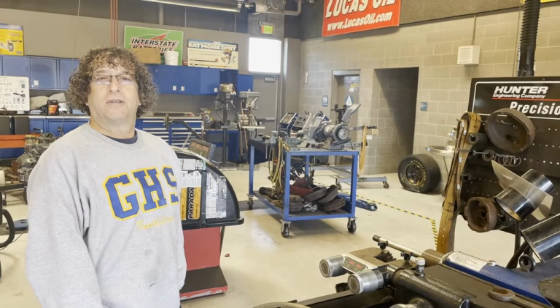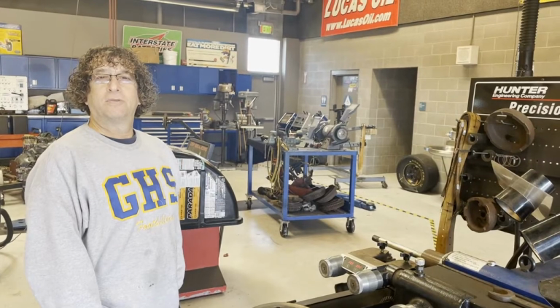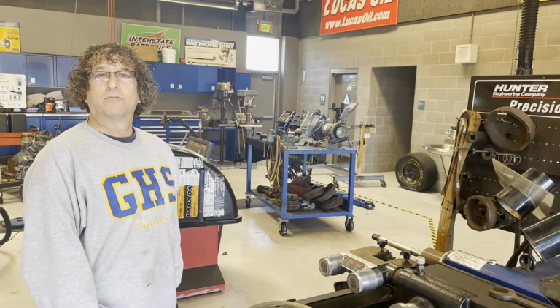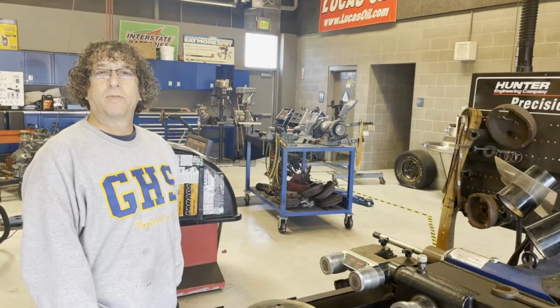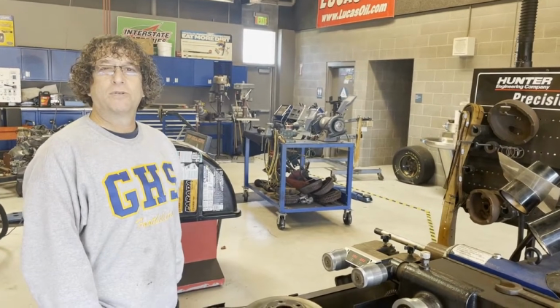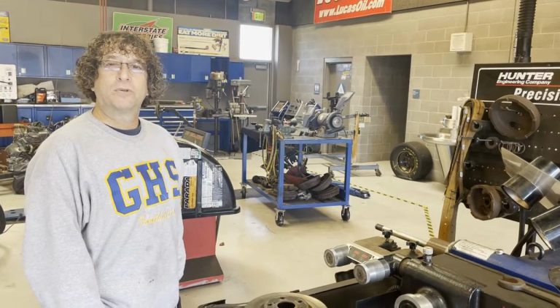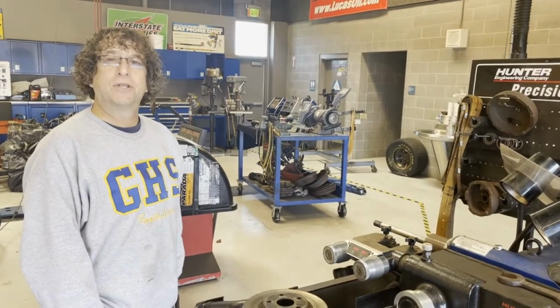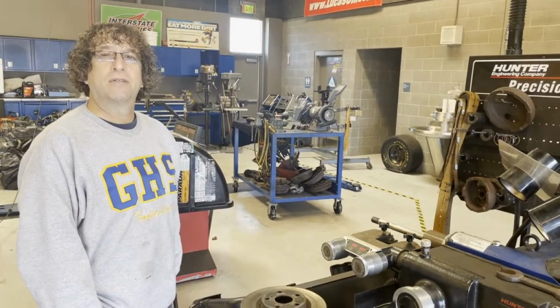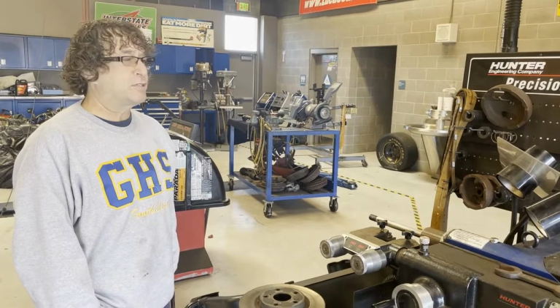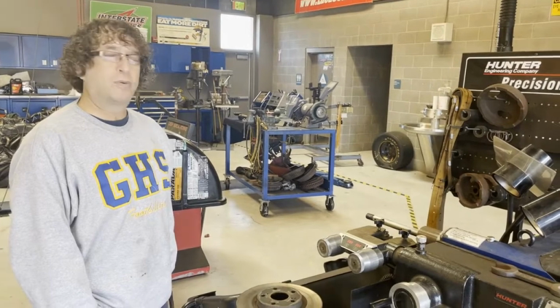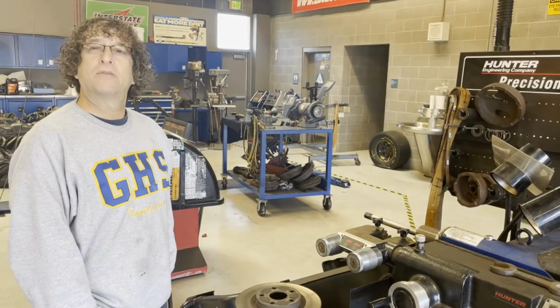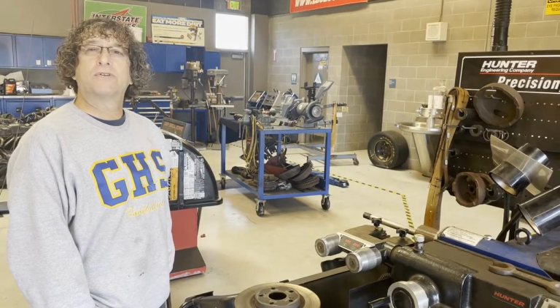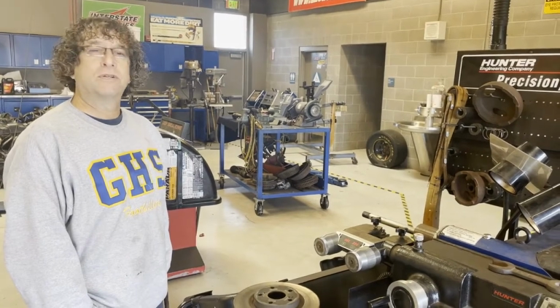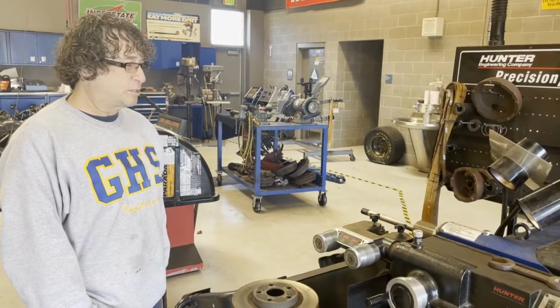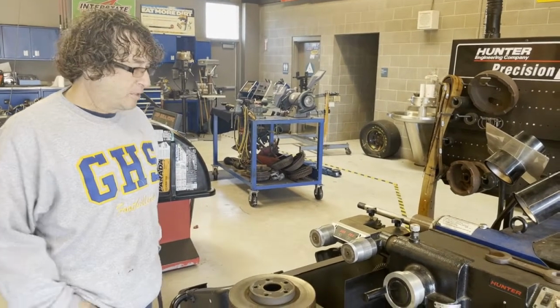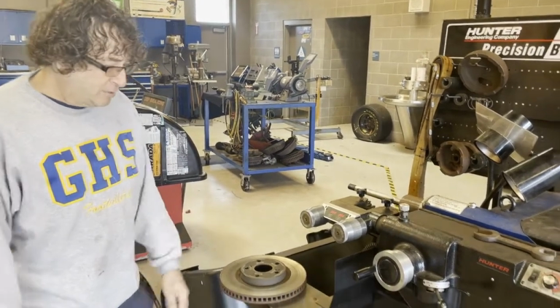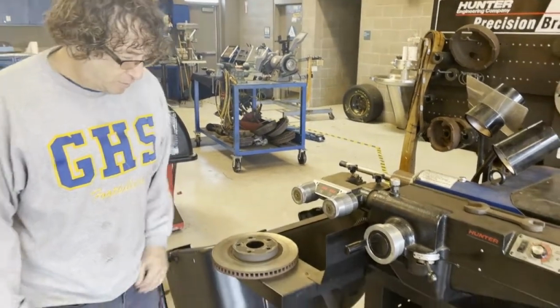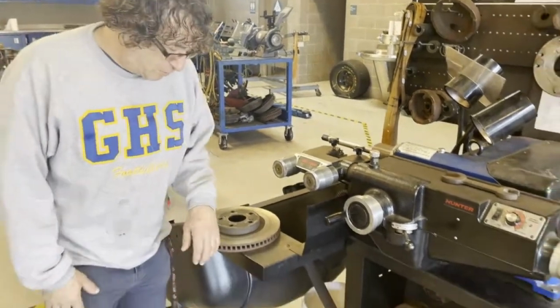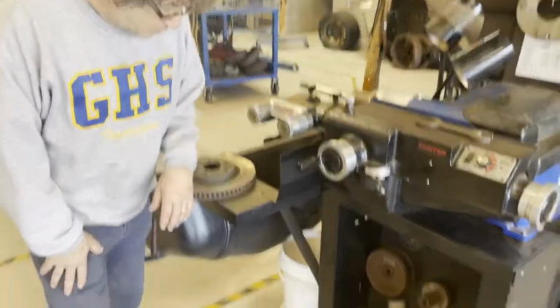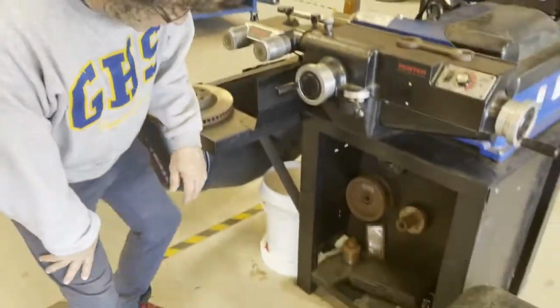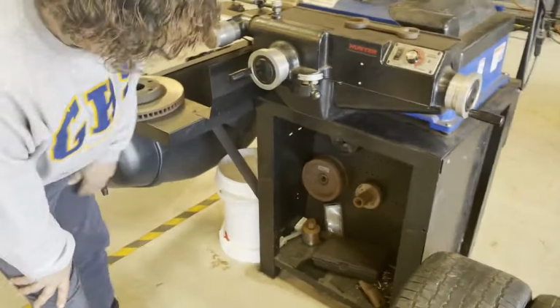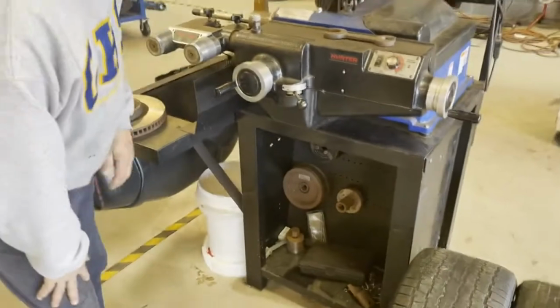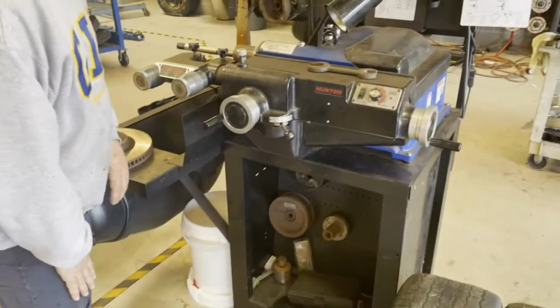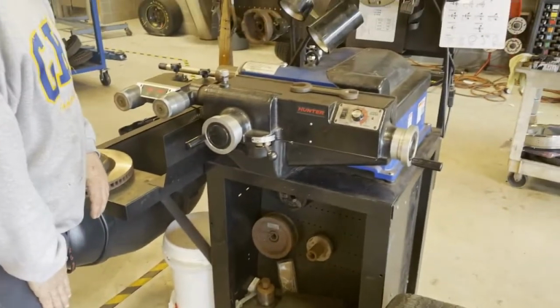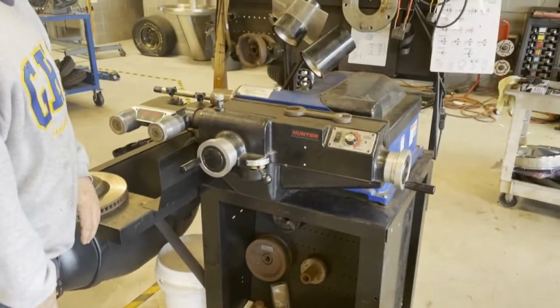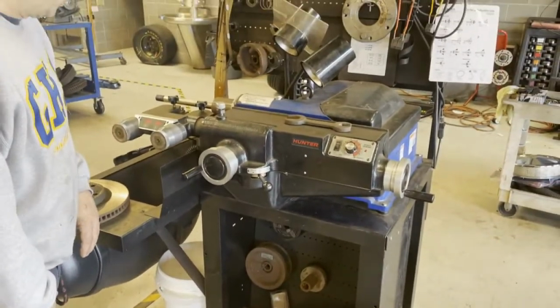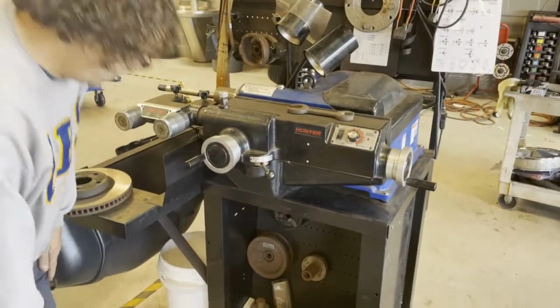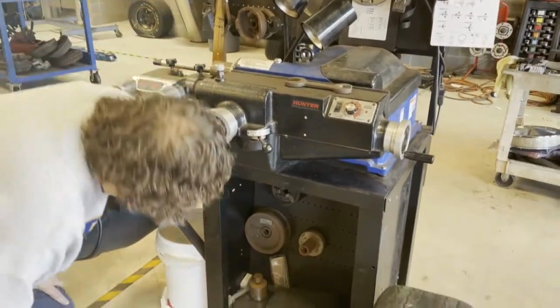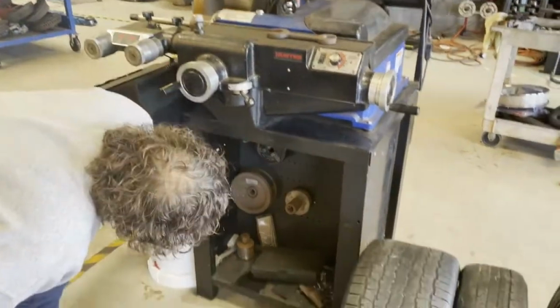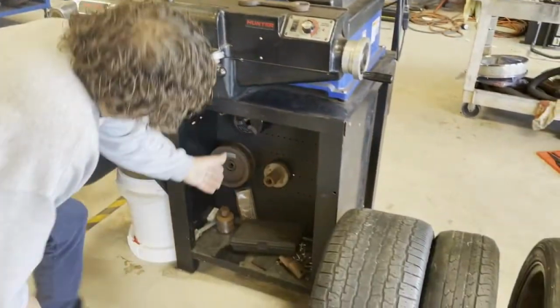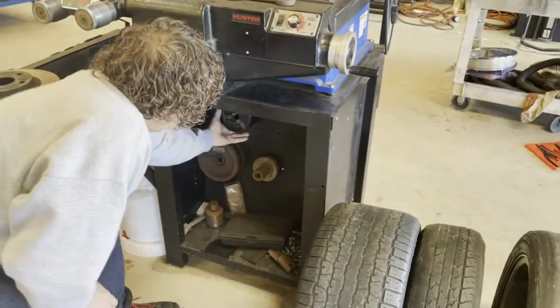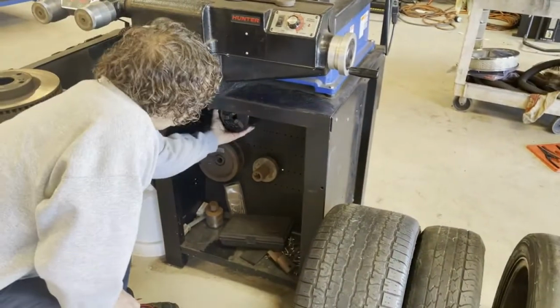Here we are over at Grossmont High School, and I want to show you guys how the bench top brake lathe works over here at our shop. Similar to the way it works over at Monta Vista, we are going to use that double chuck, which is located right here.